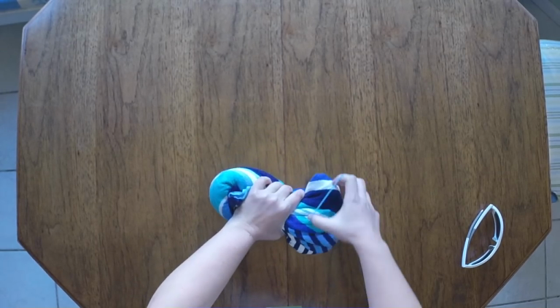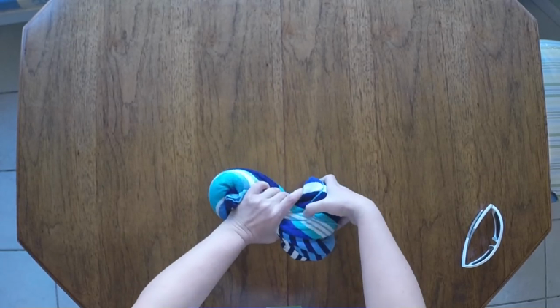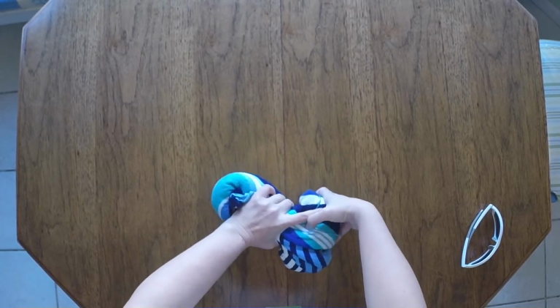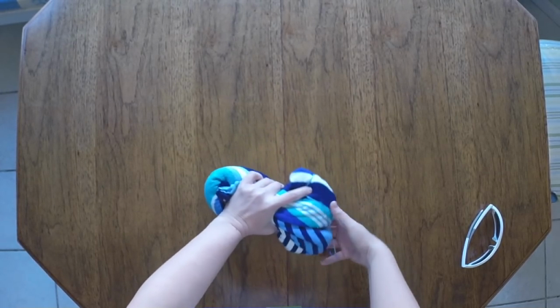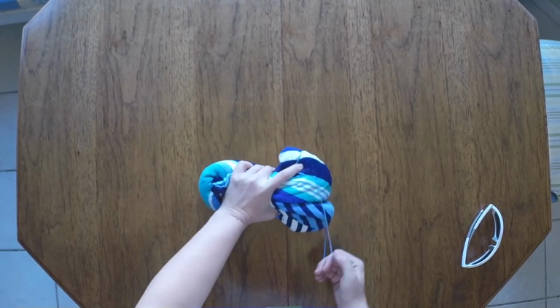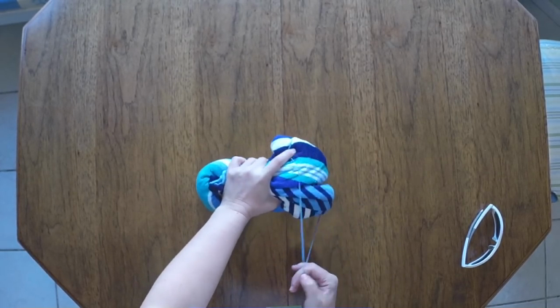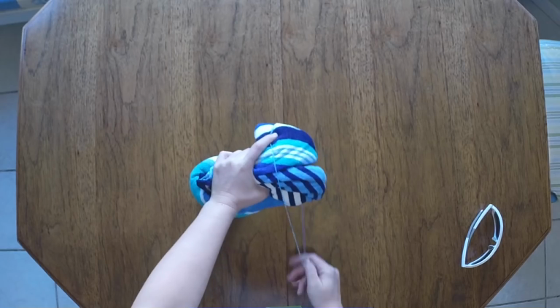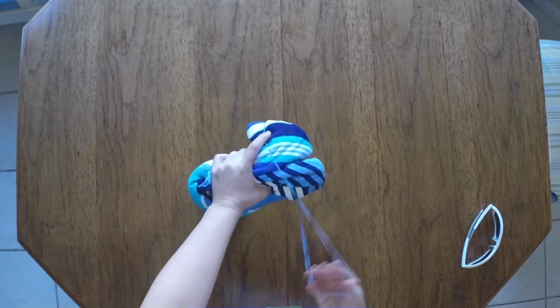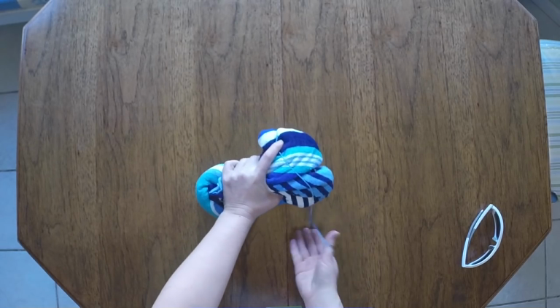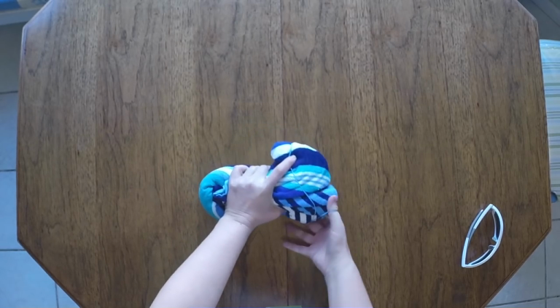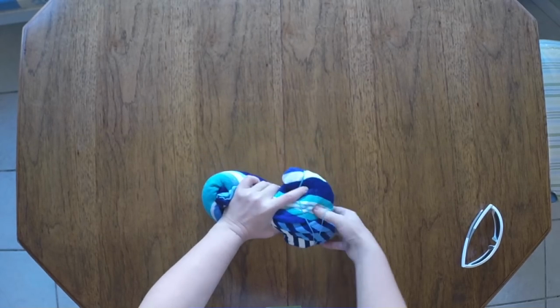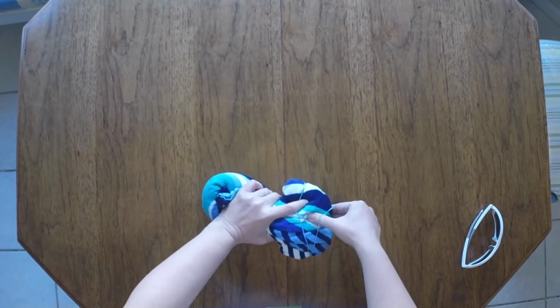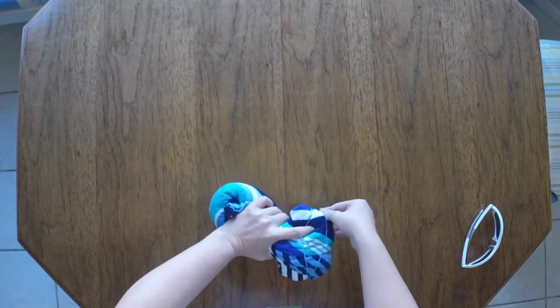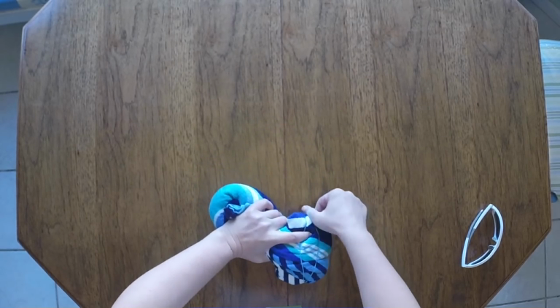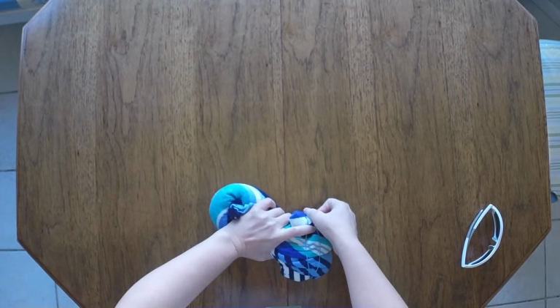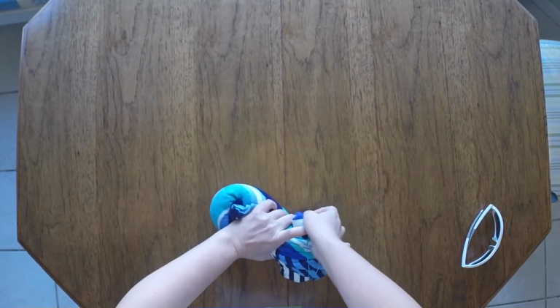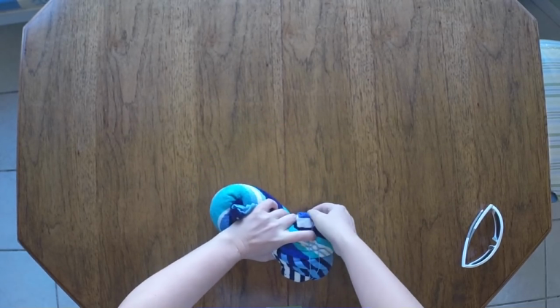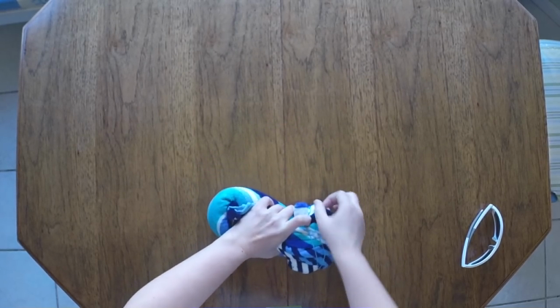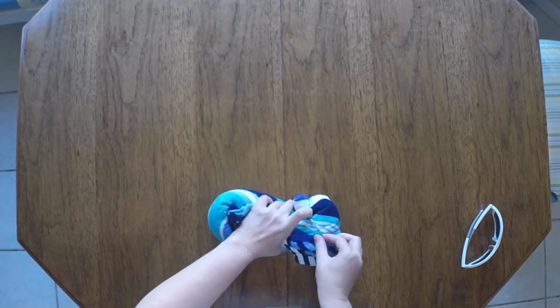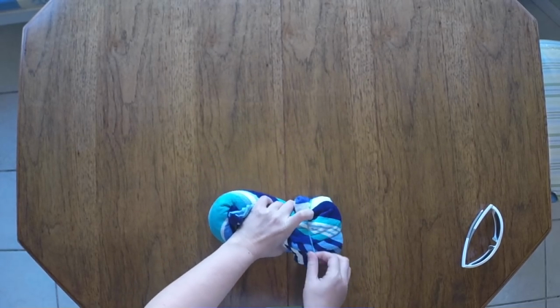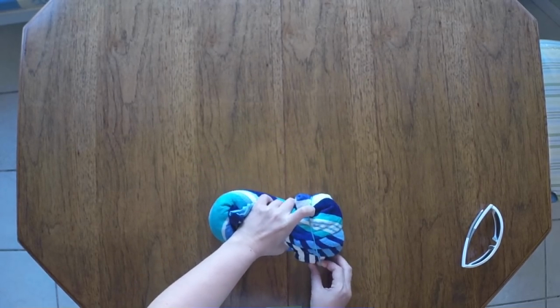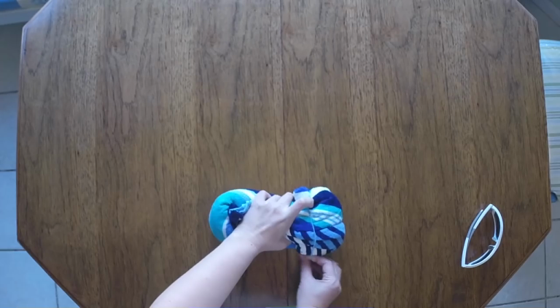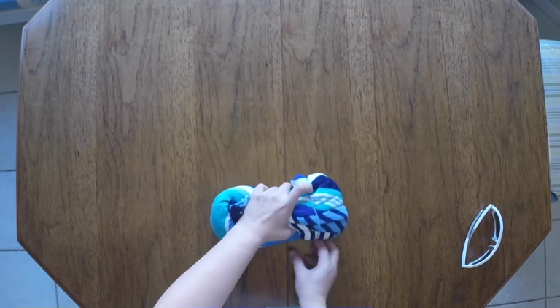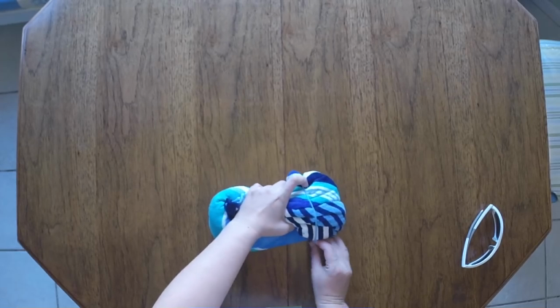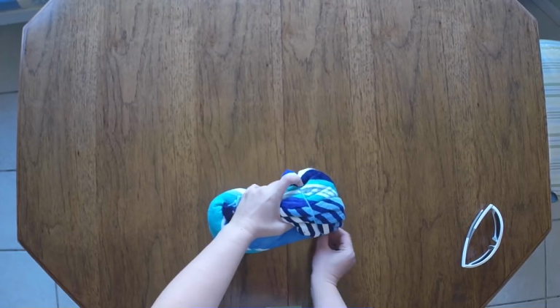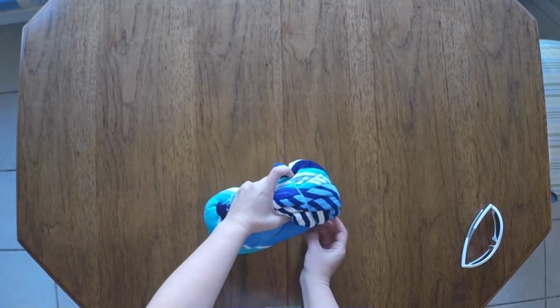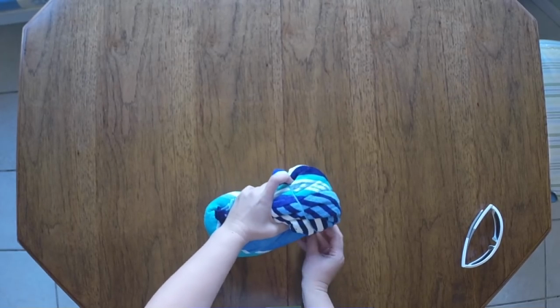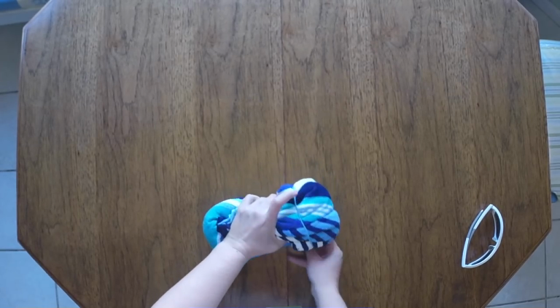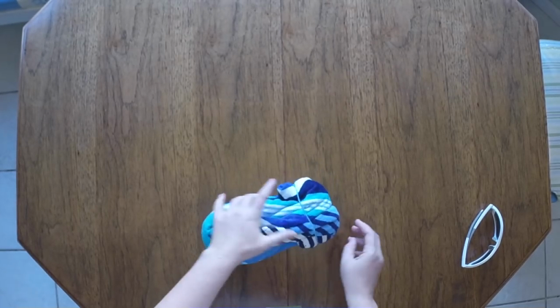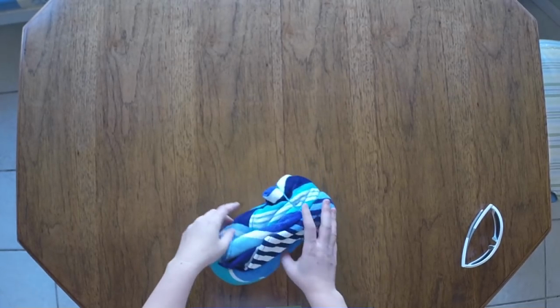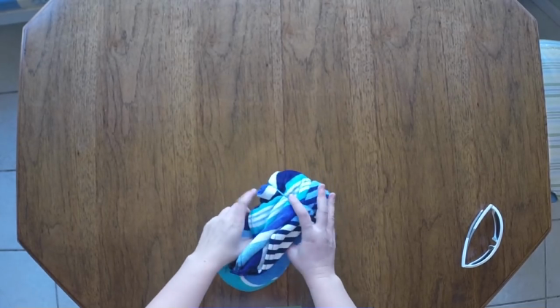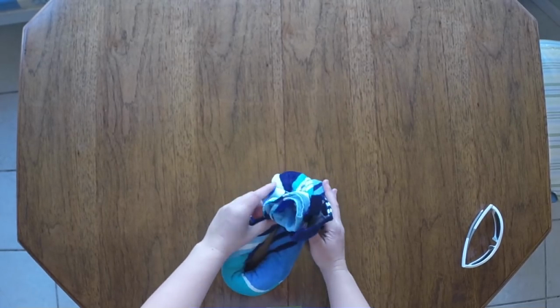If you have a rubber band that's big enough to go around twice like mine, great. I was lucky enough to find one that's blue, so it kind of disappears against the towel. But whatever you have will work.